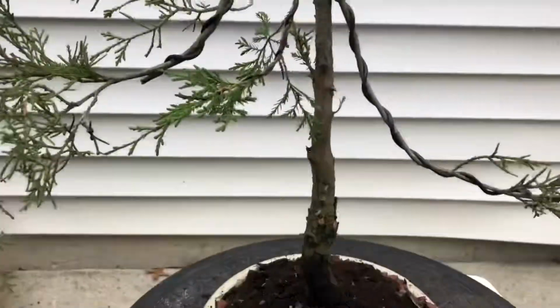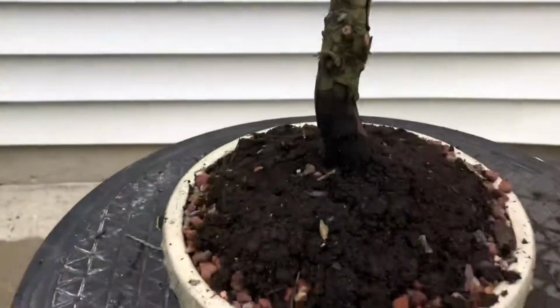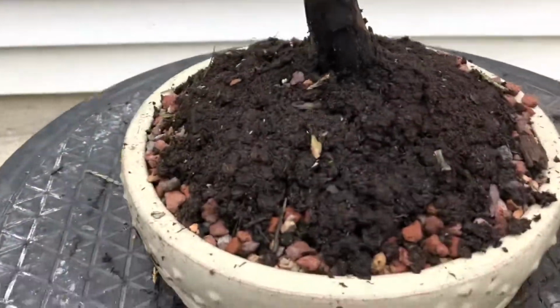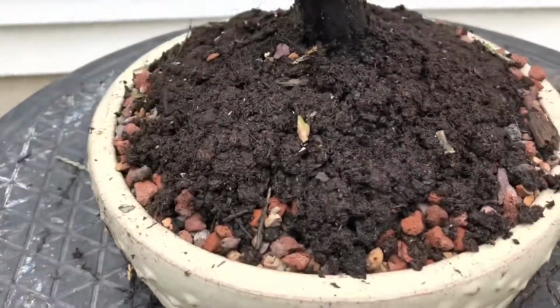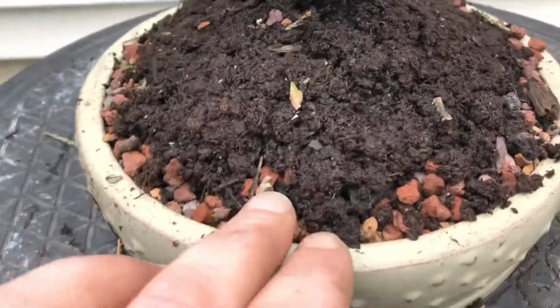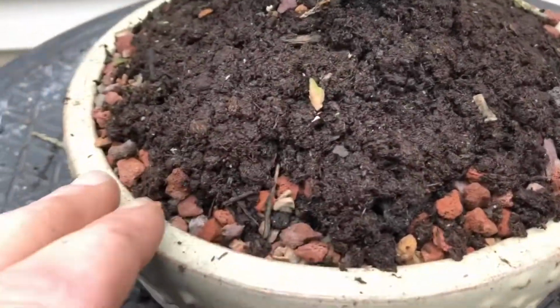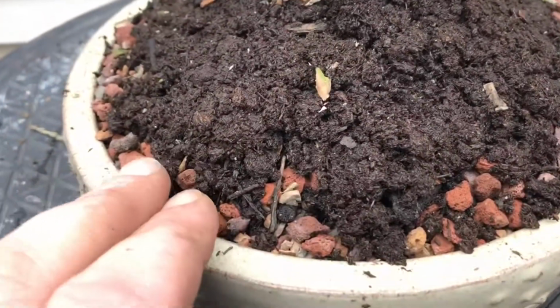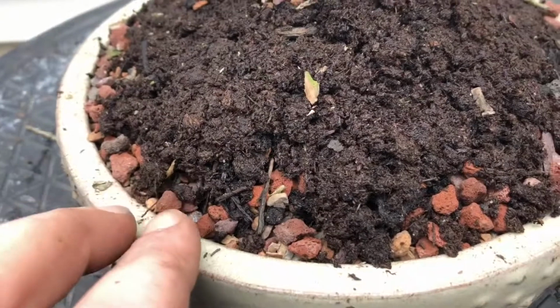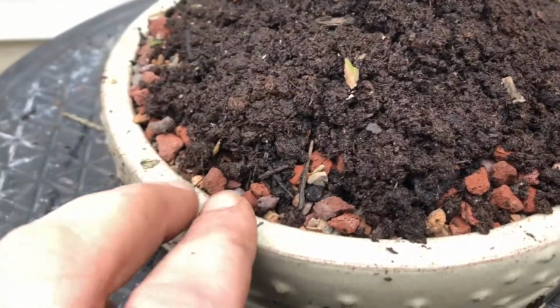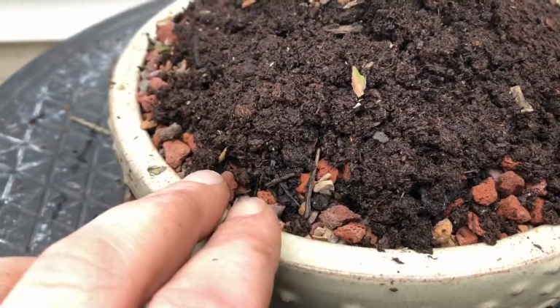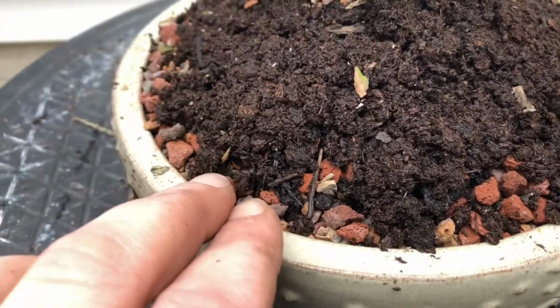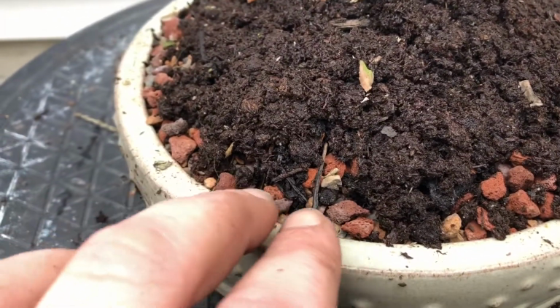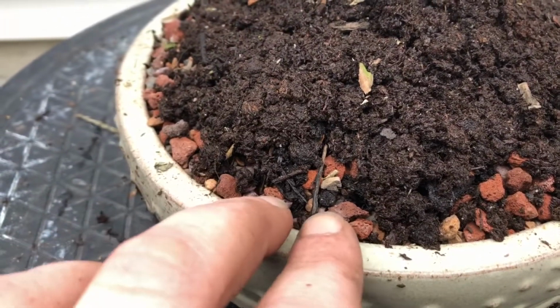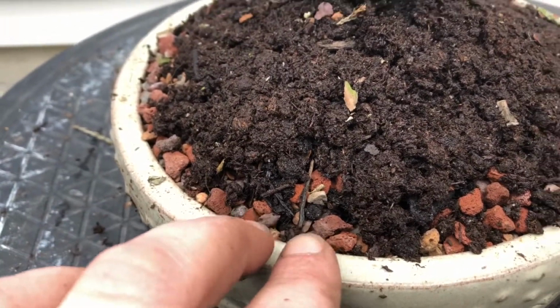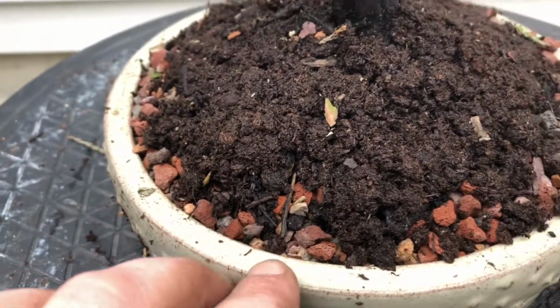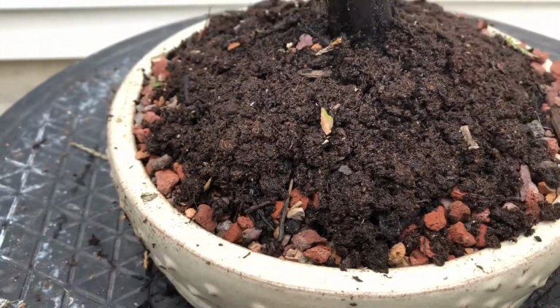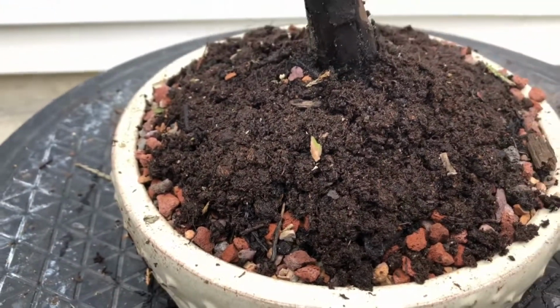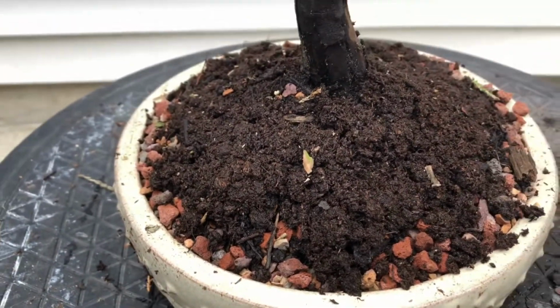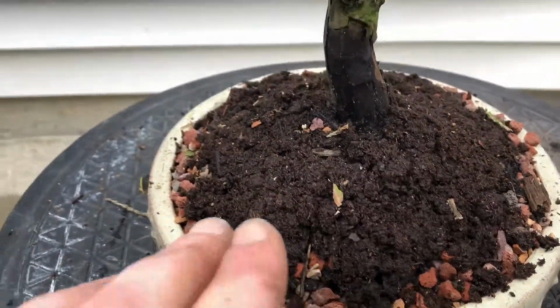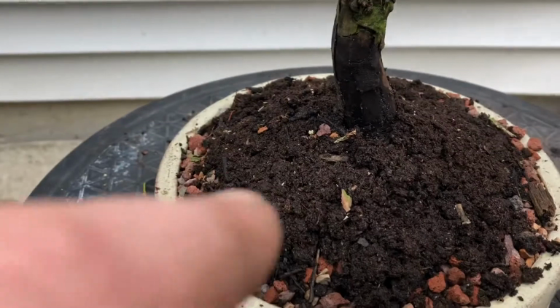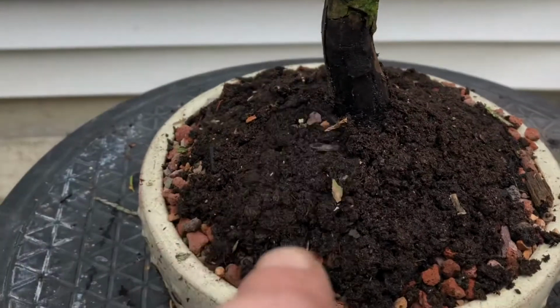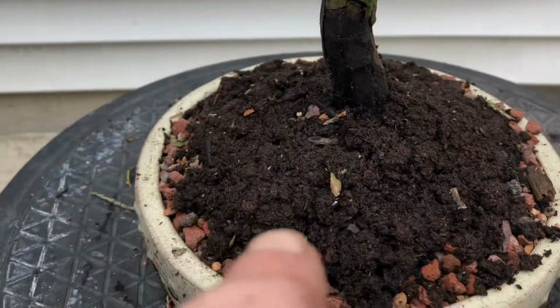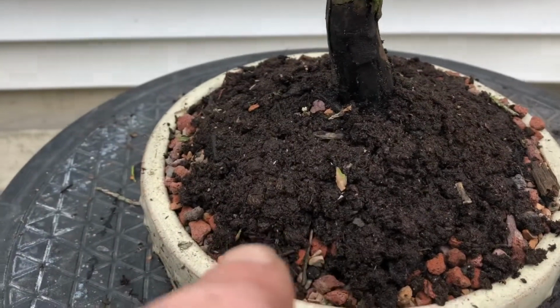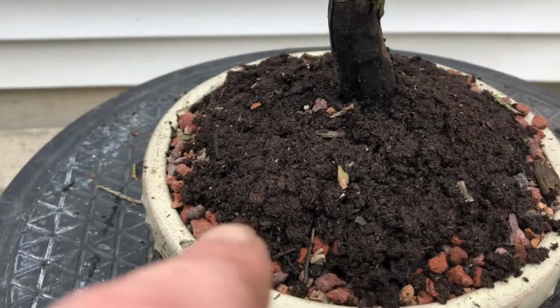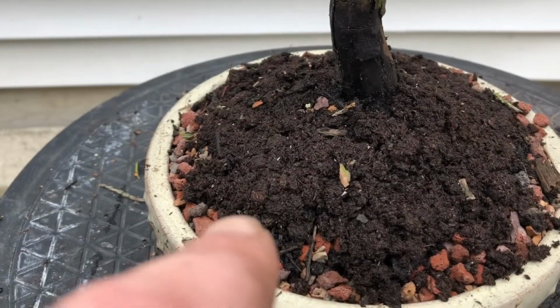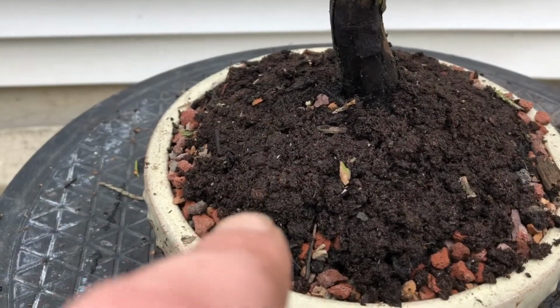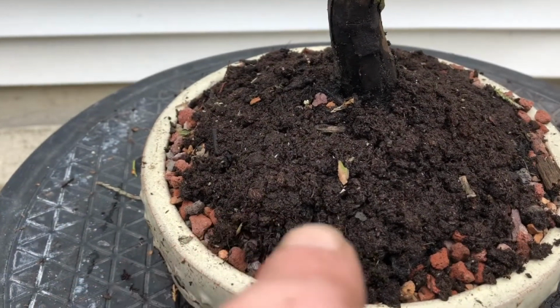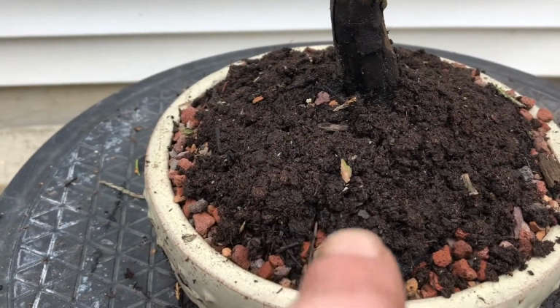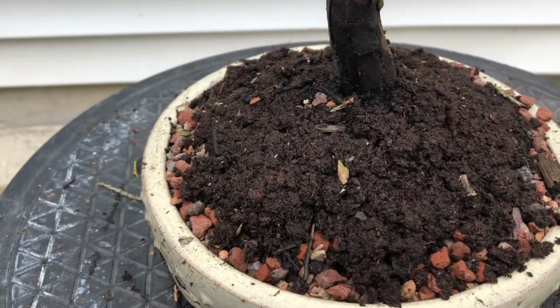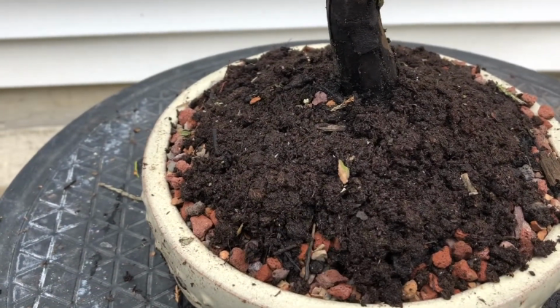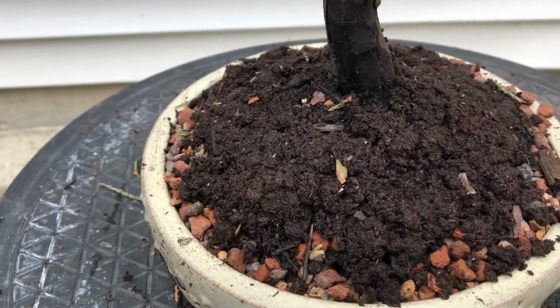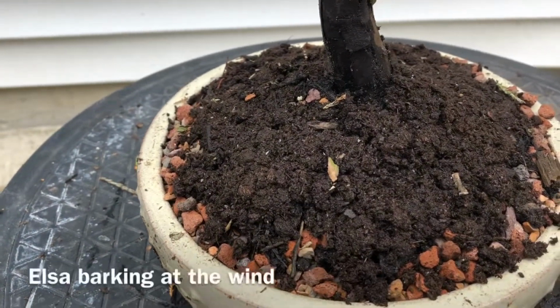I got it all potted with my akadama clay and lava rock mix, and I put some peat moss on top to kind of help retain moisture.